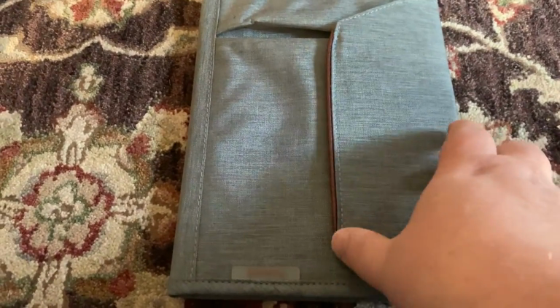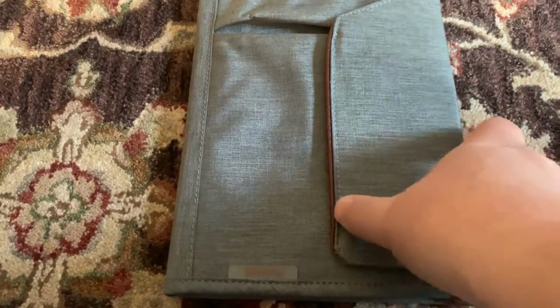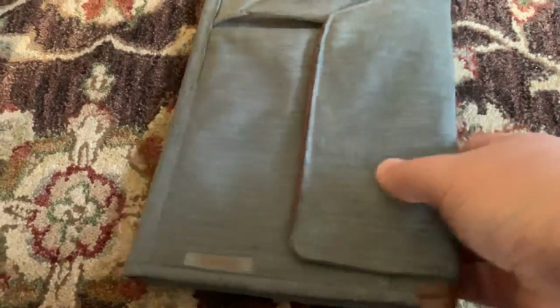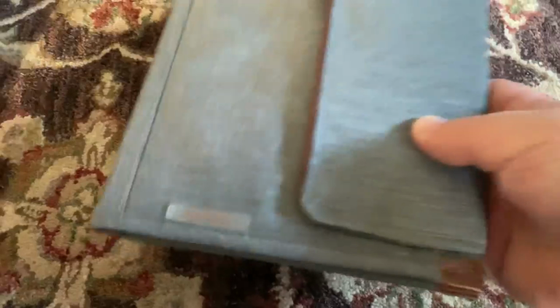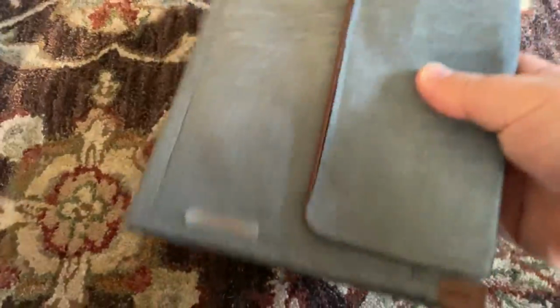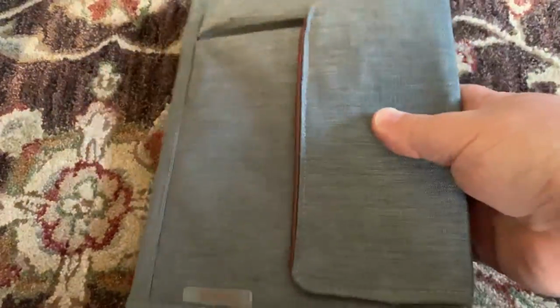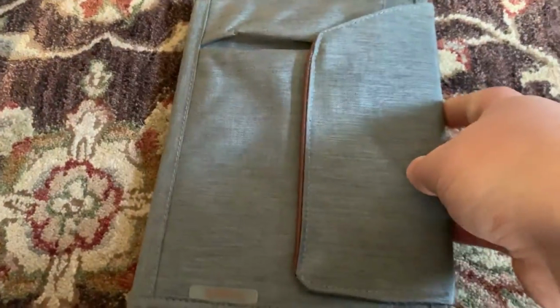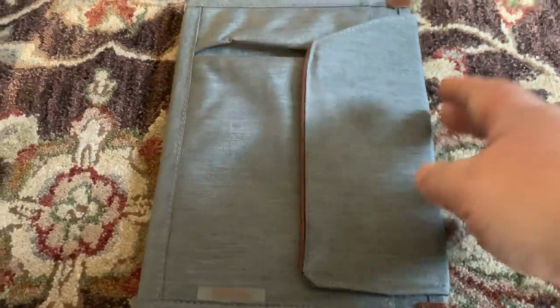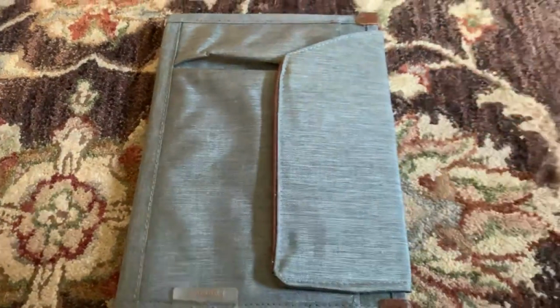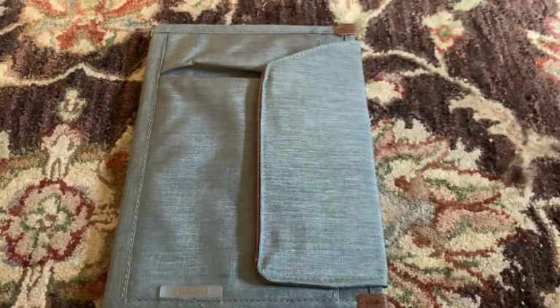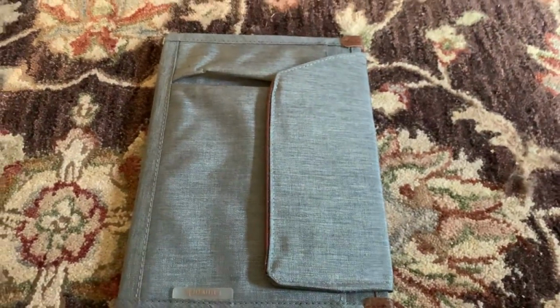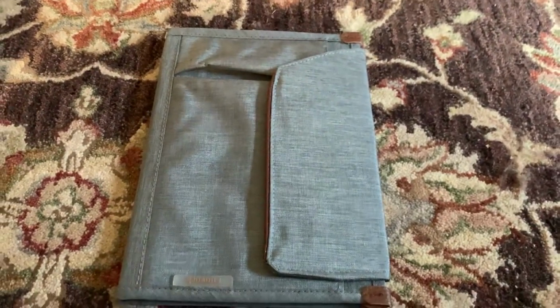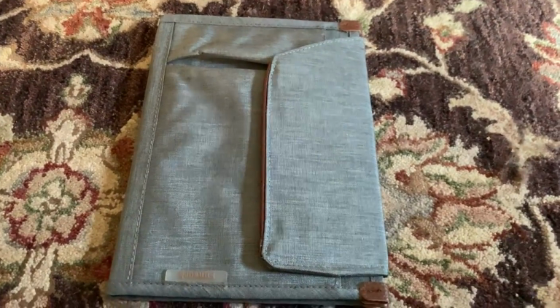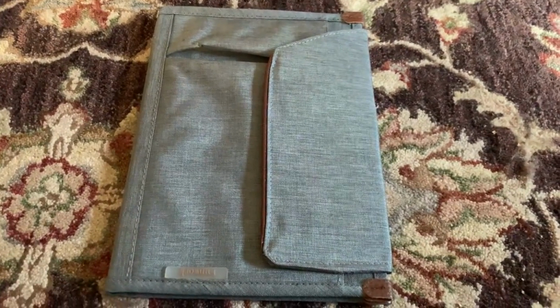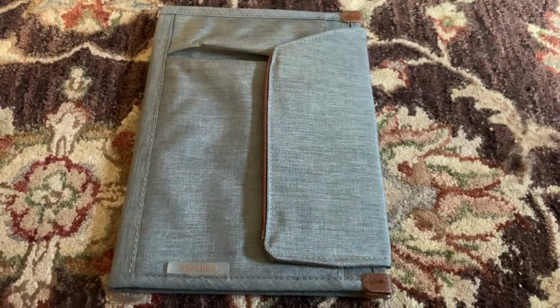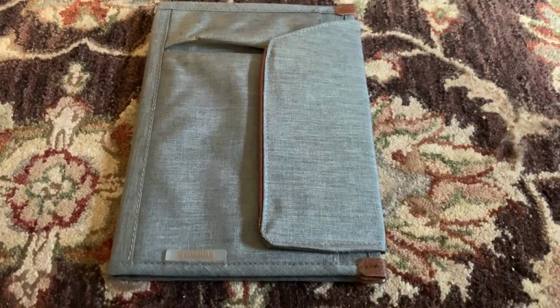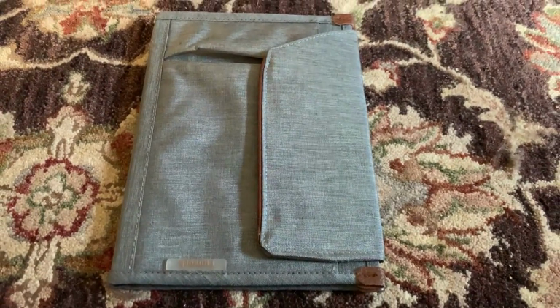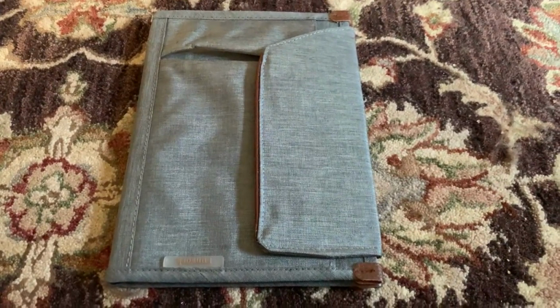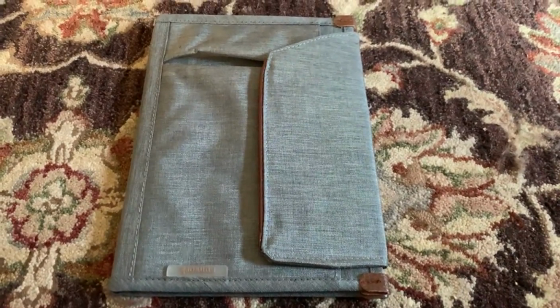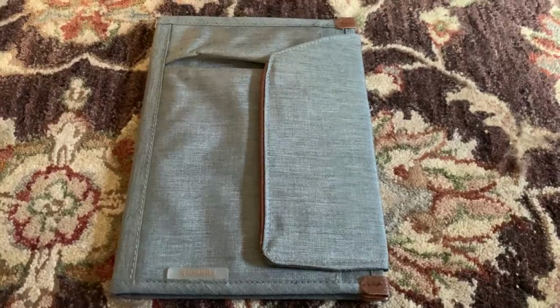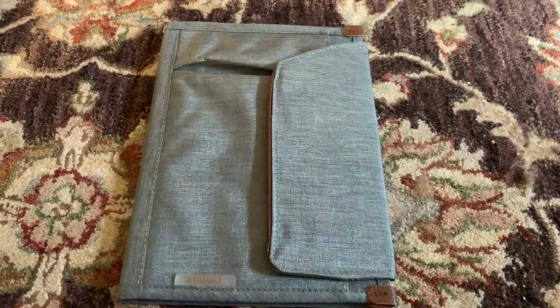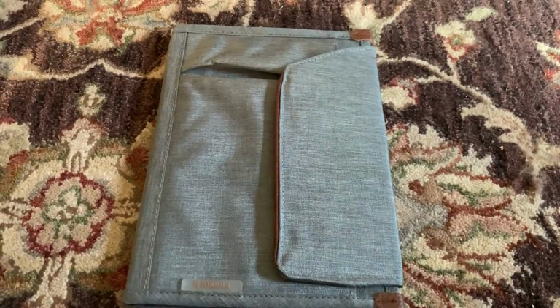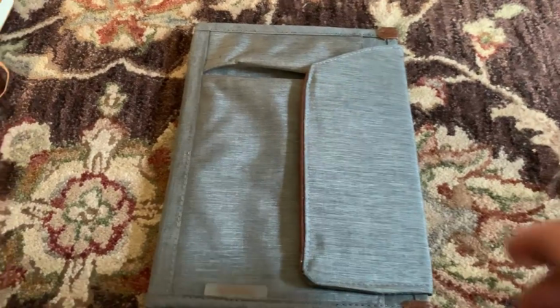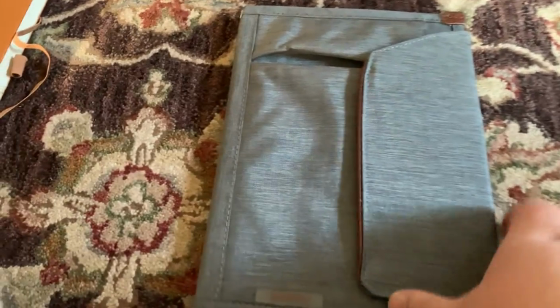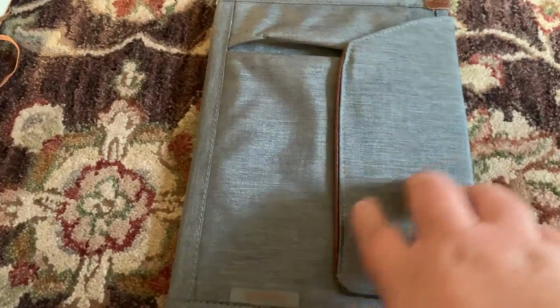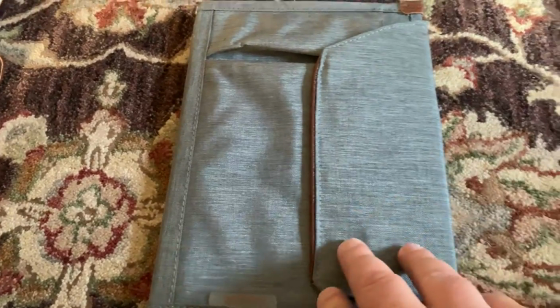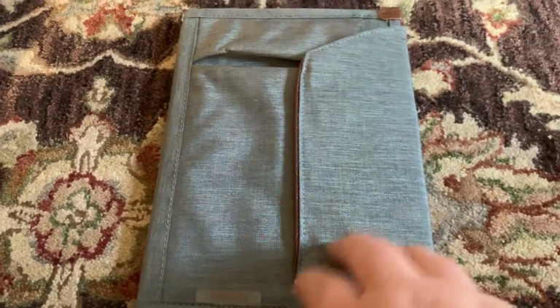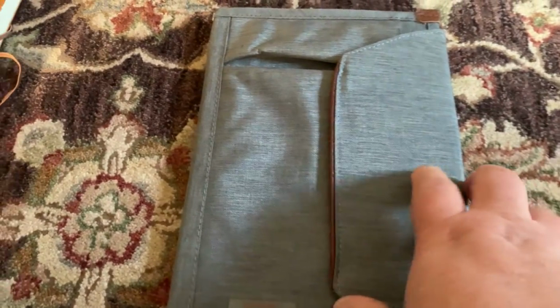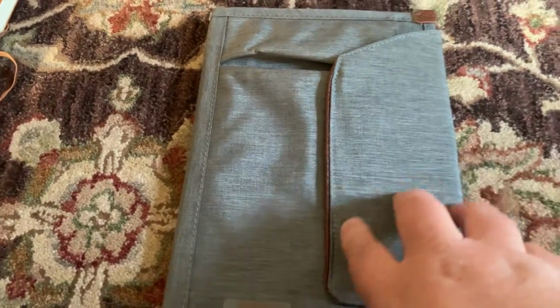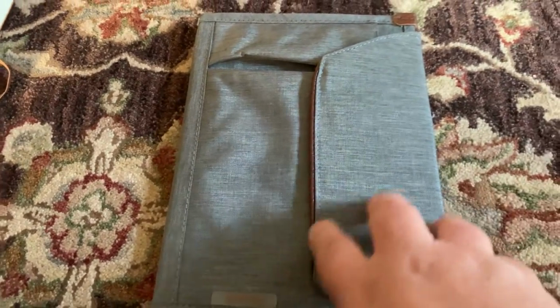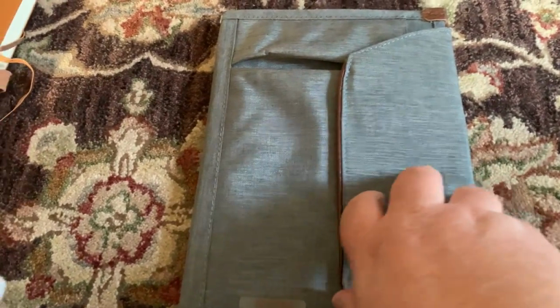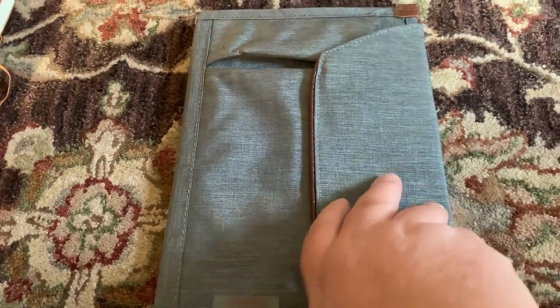It came in just kind of a clear case, but nothing very important about that — just a piece of plastic that covered it.